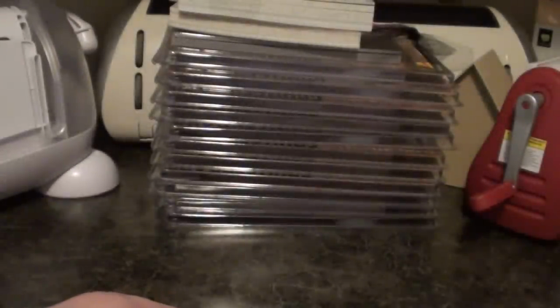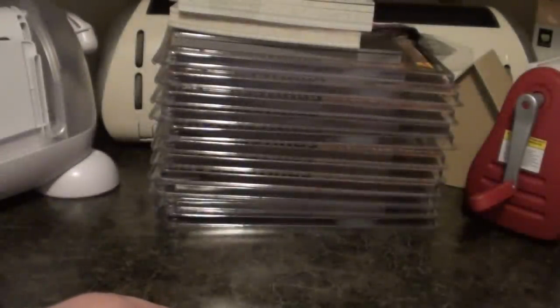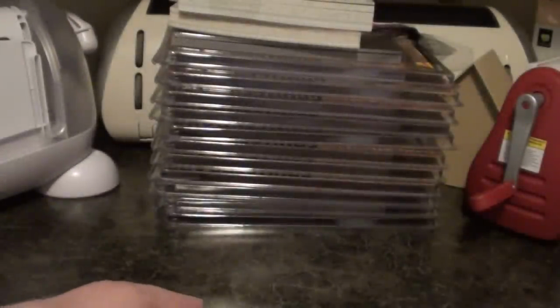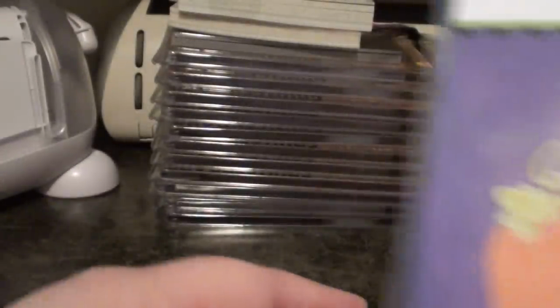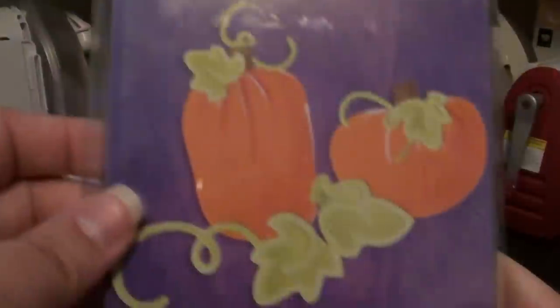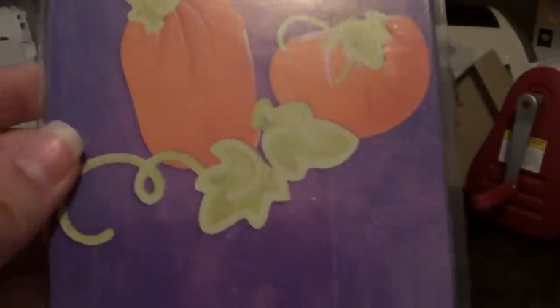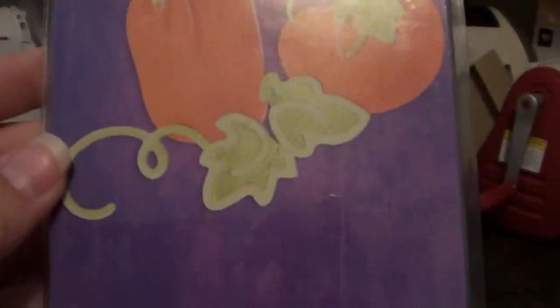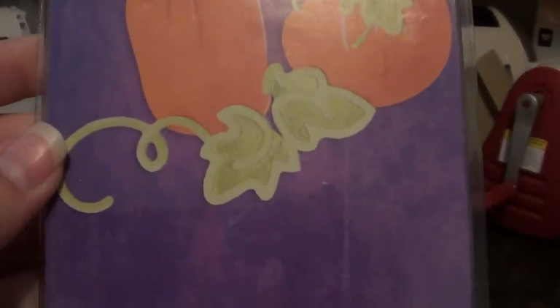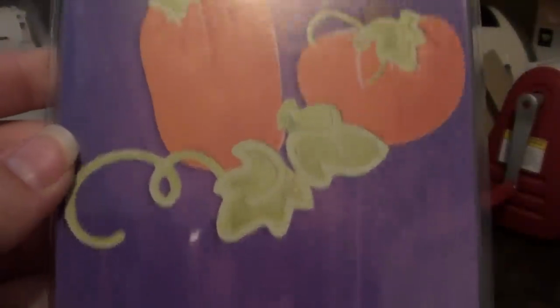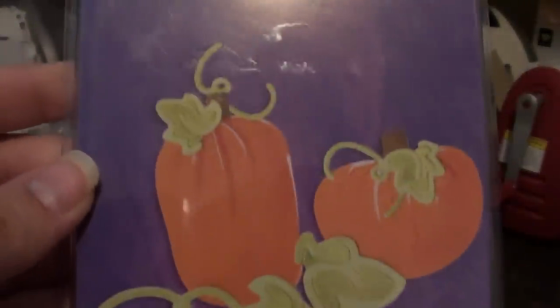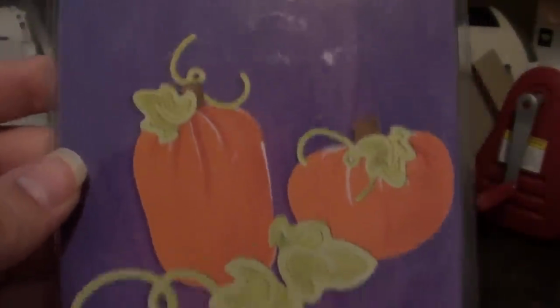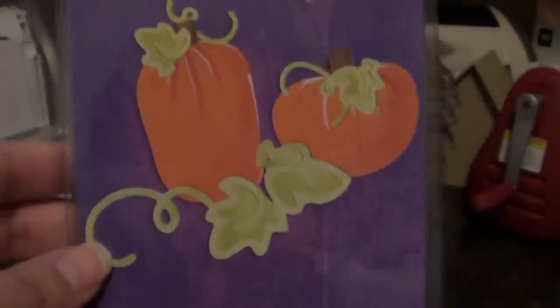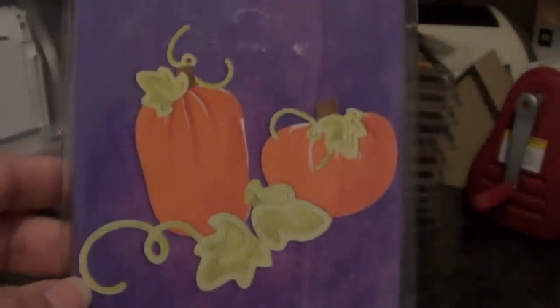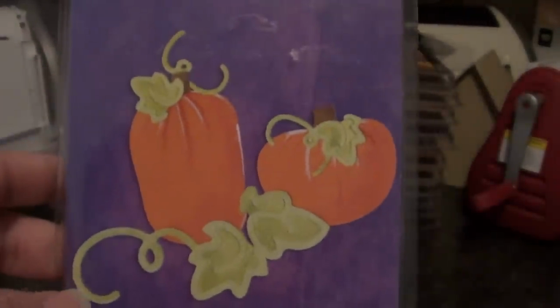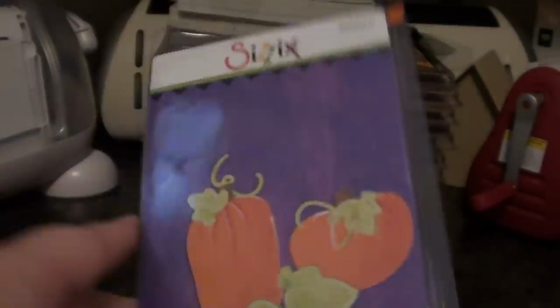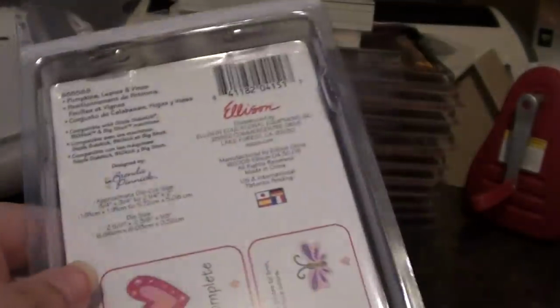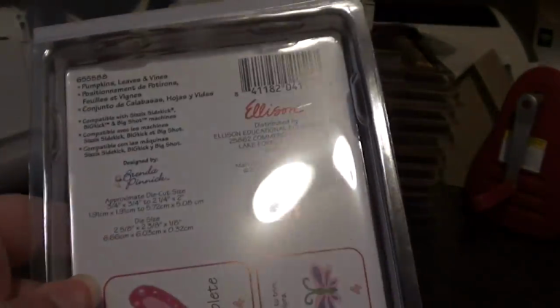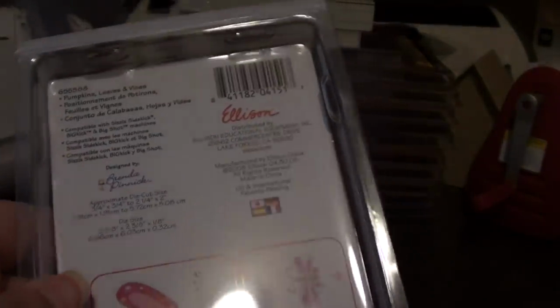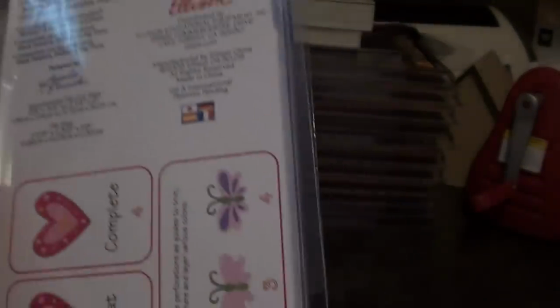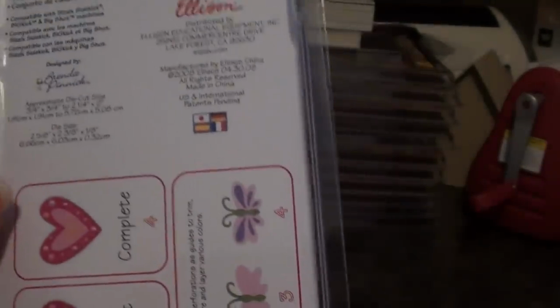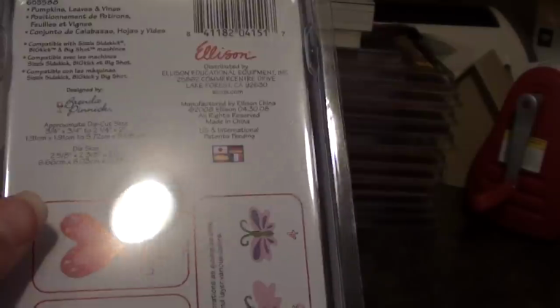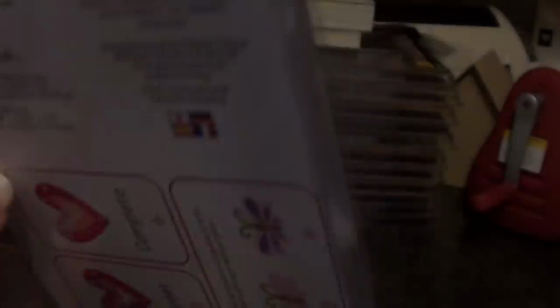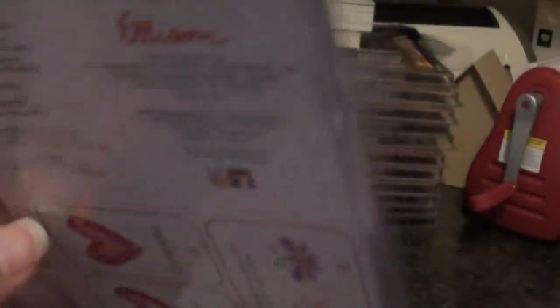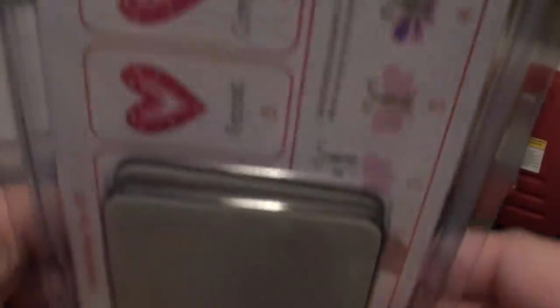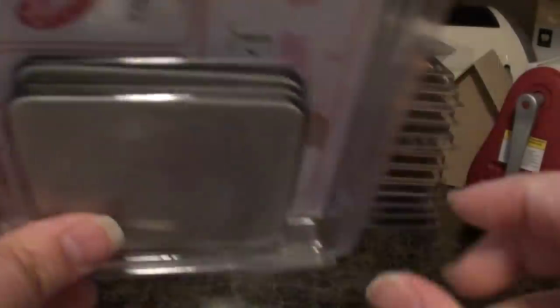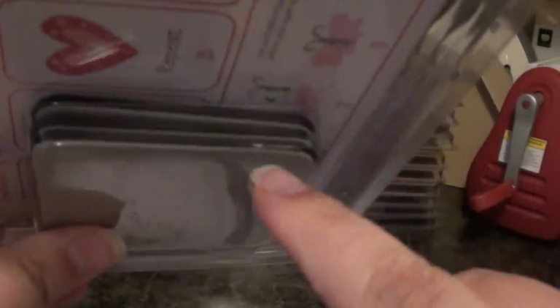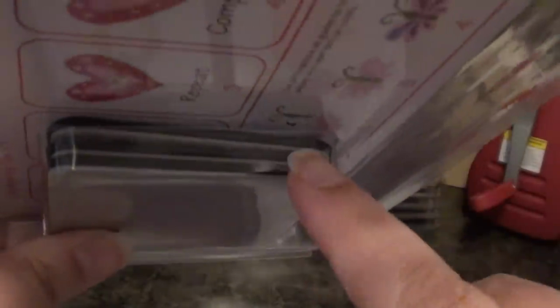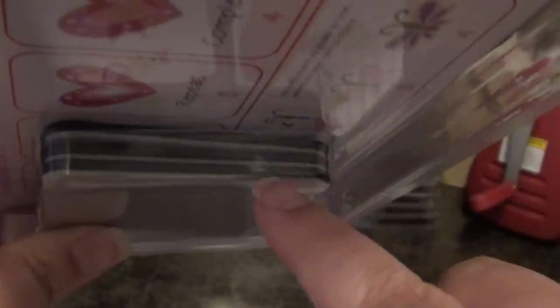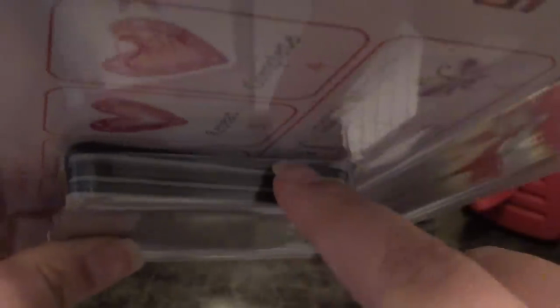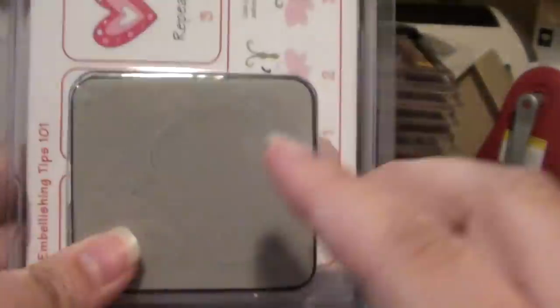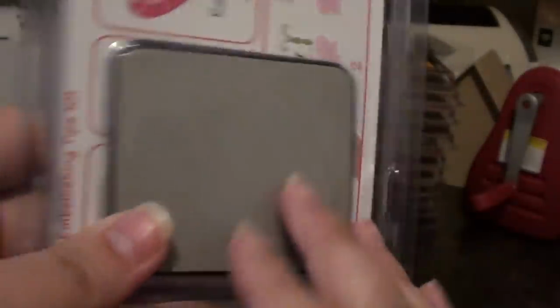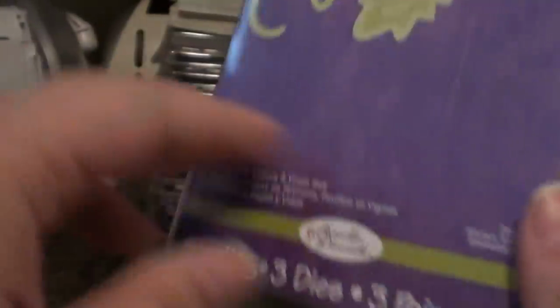And then I got the Pumpkins Leaves and Vines set. I did not realize that it was actually separate dies. That's cute. That's nice.